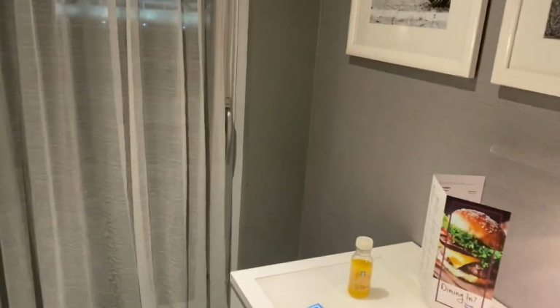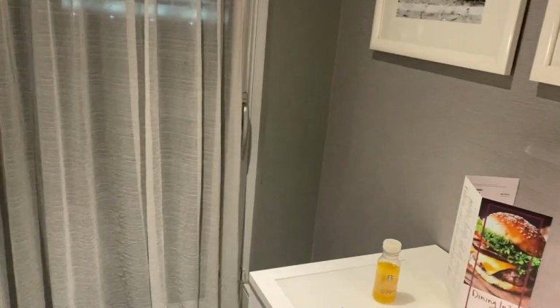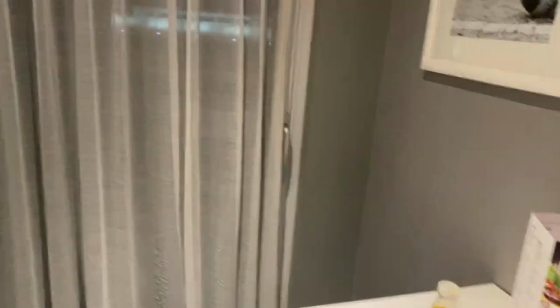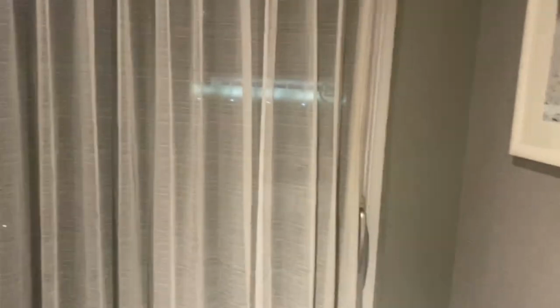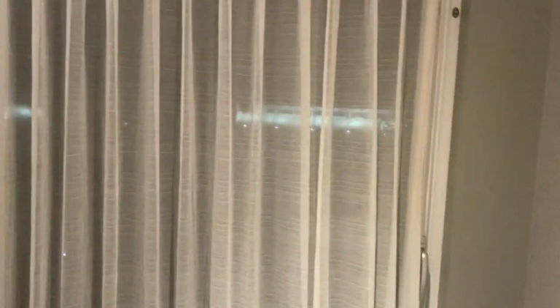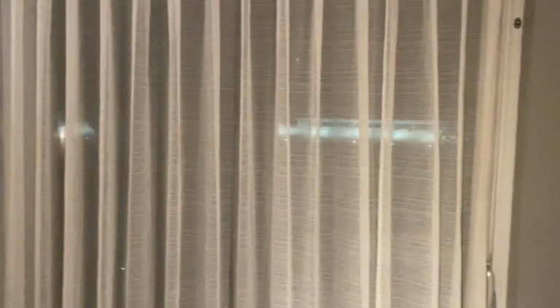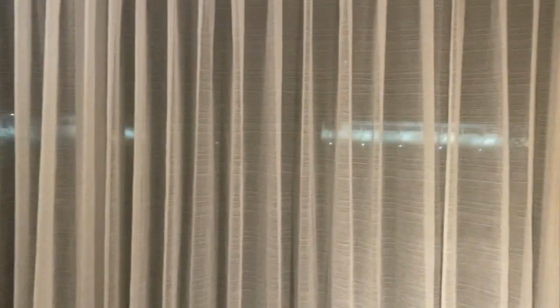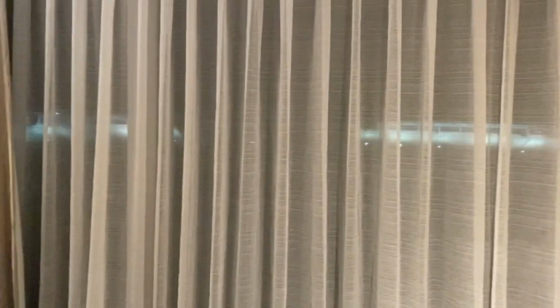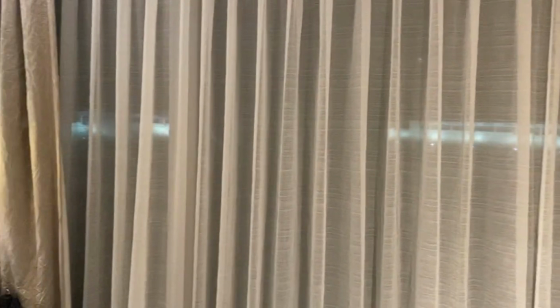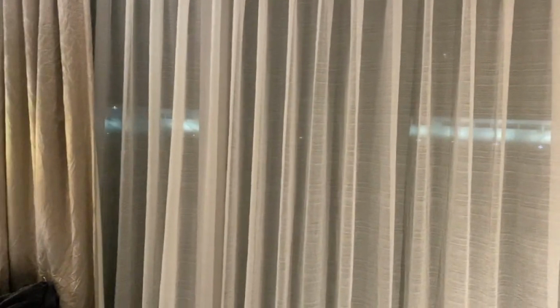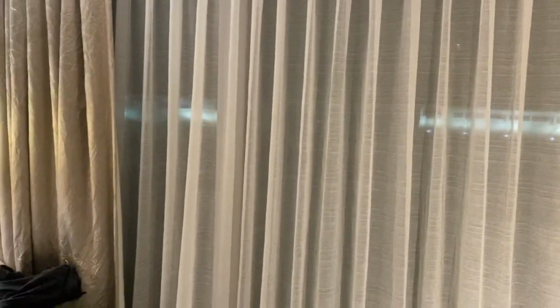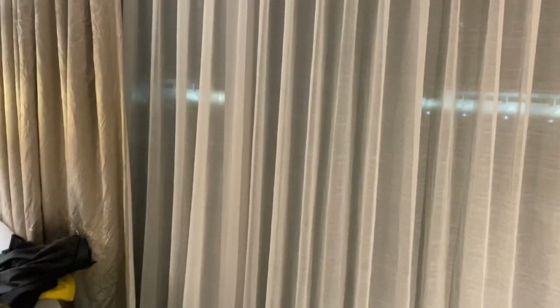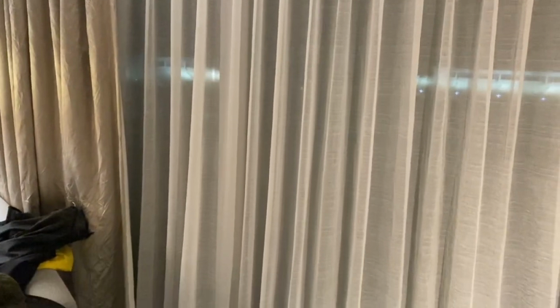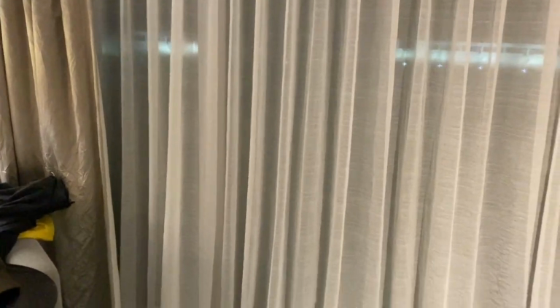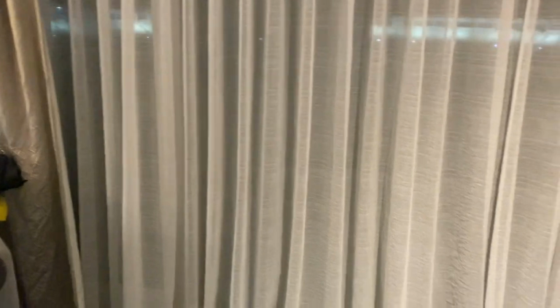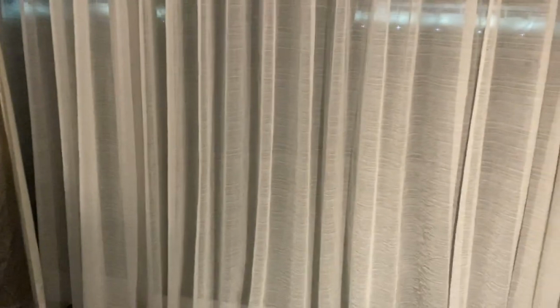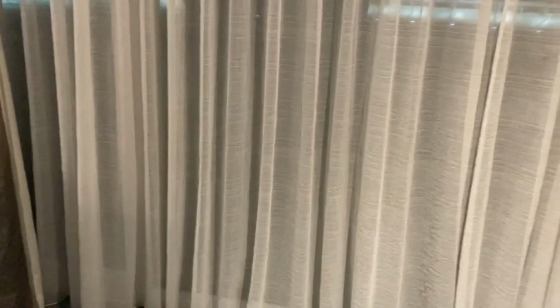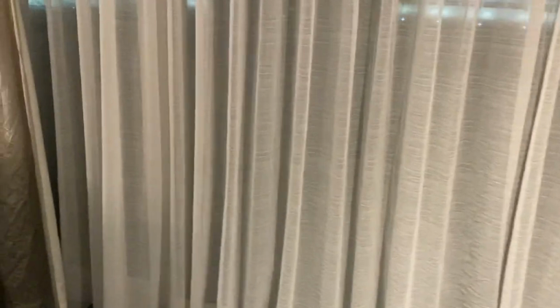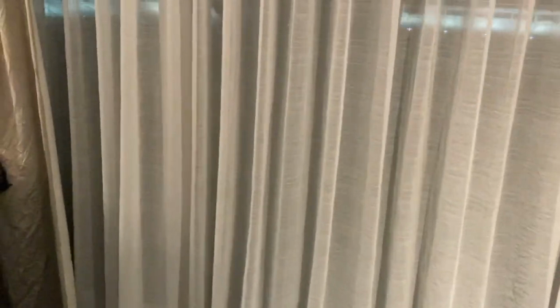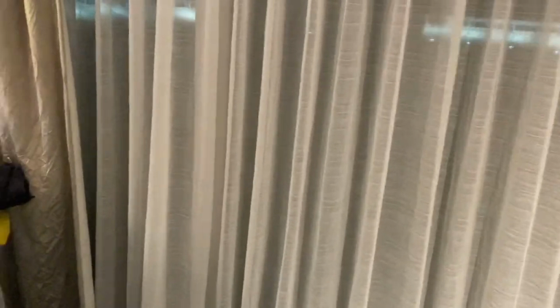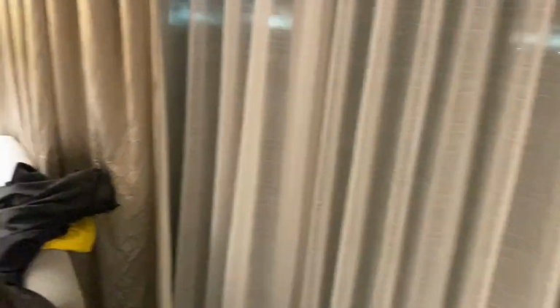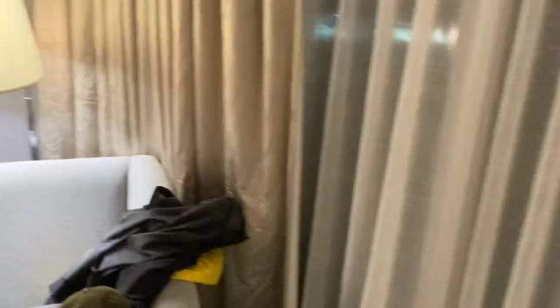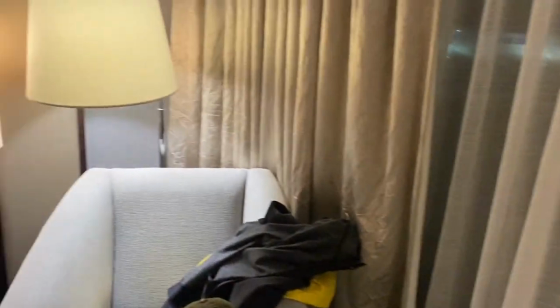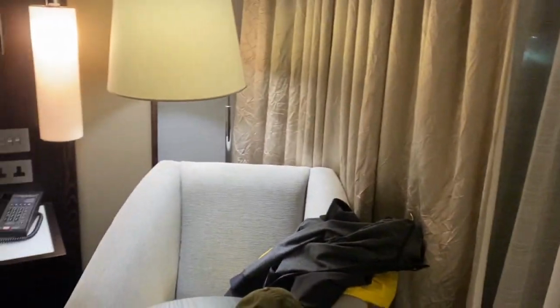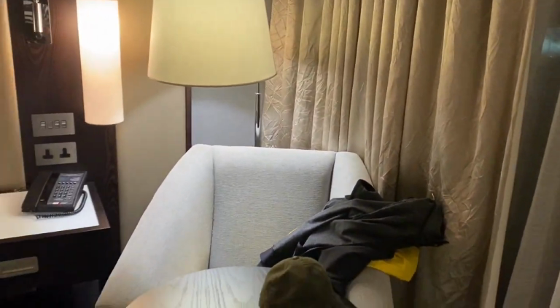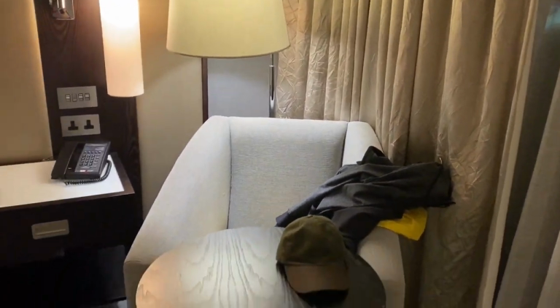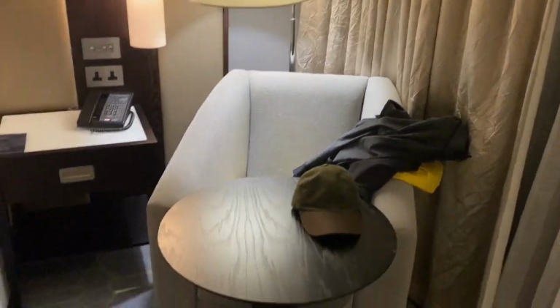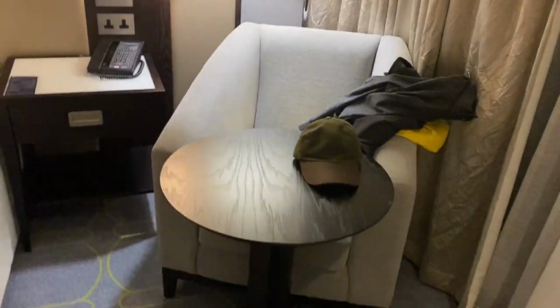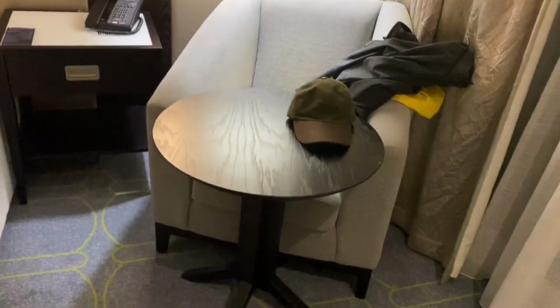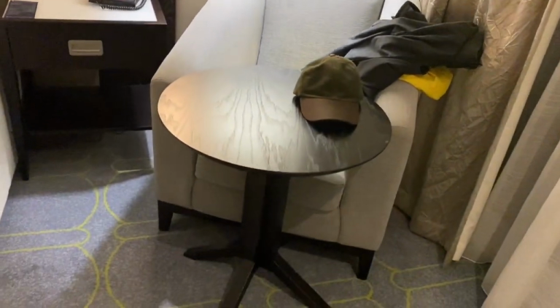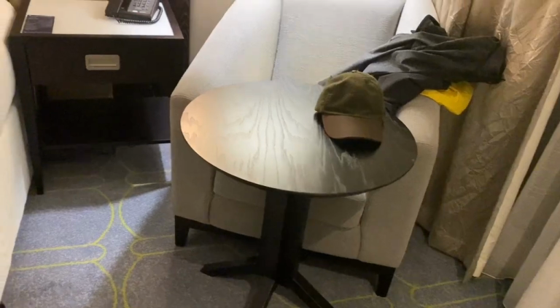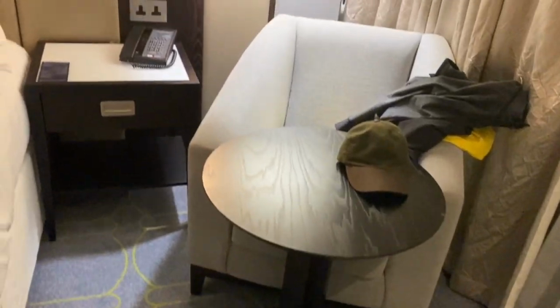And then this is the balcony but I will show you that in the morning because it's very dark right now — not much point in showing you that. There's a chair and a little table there.